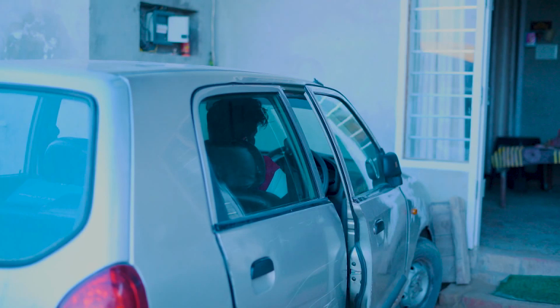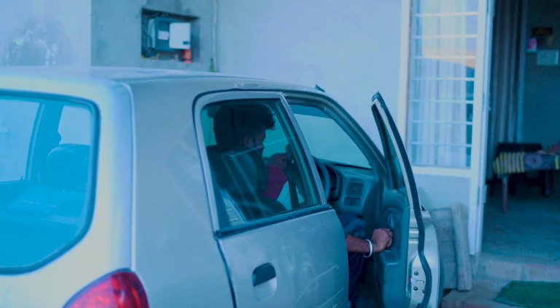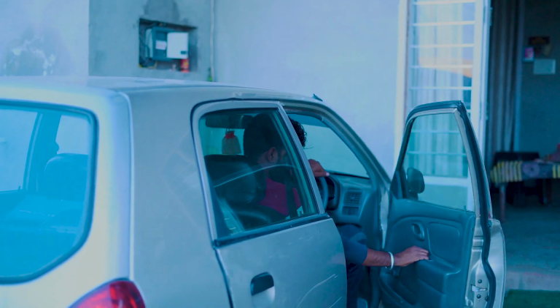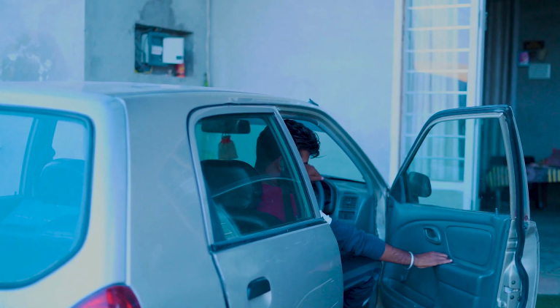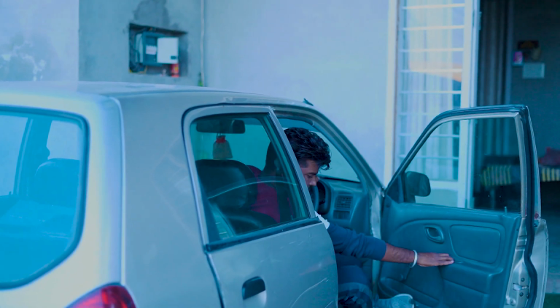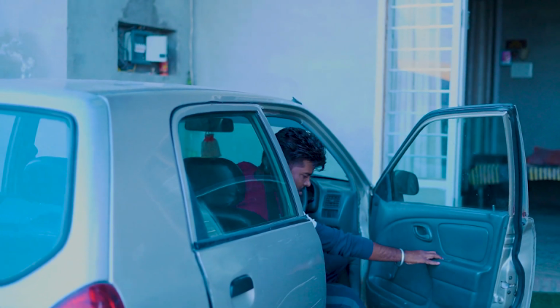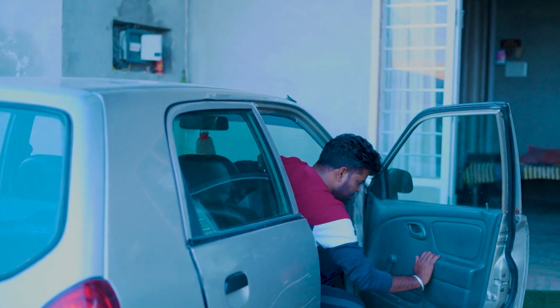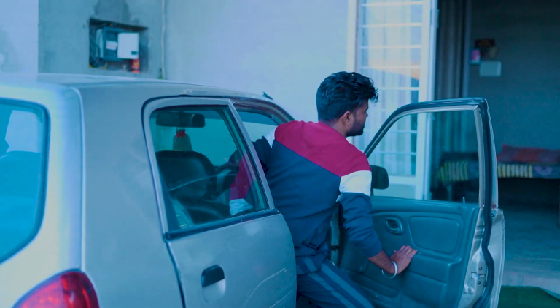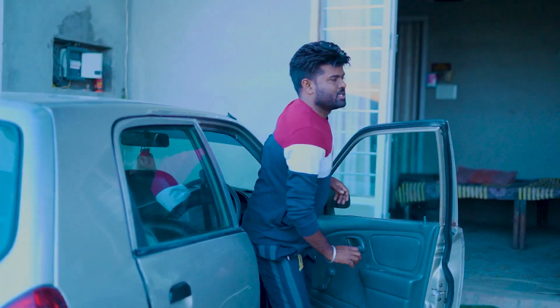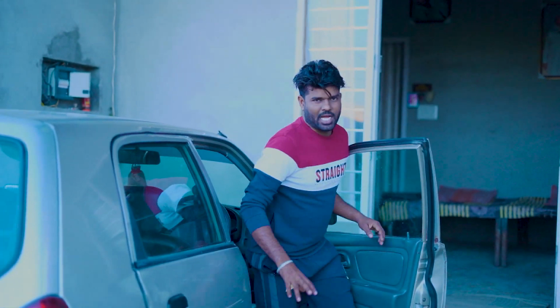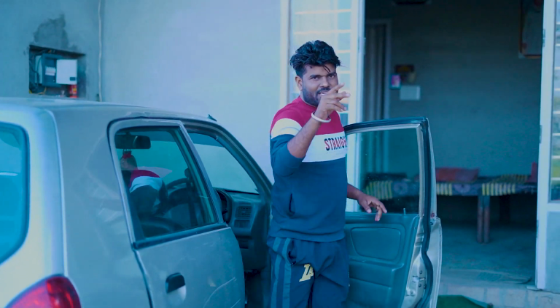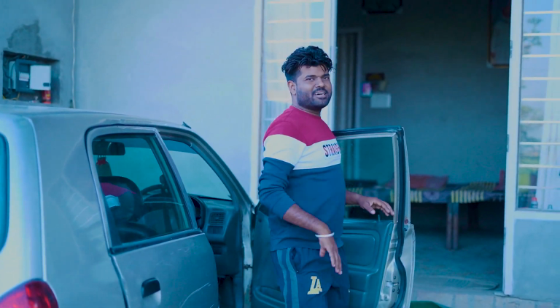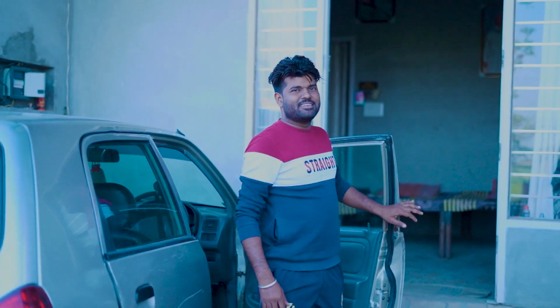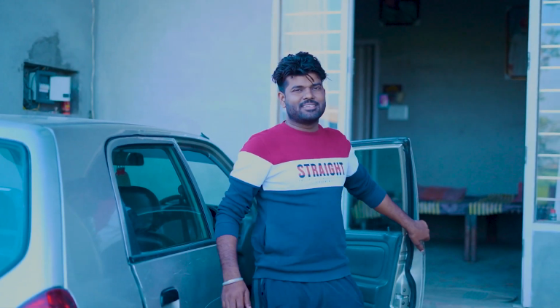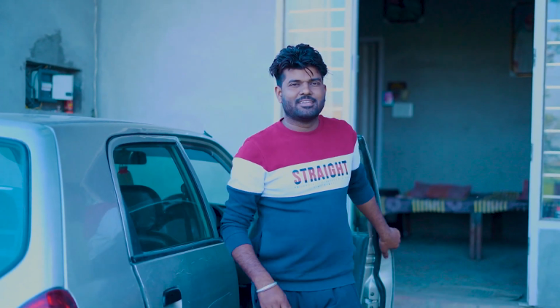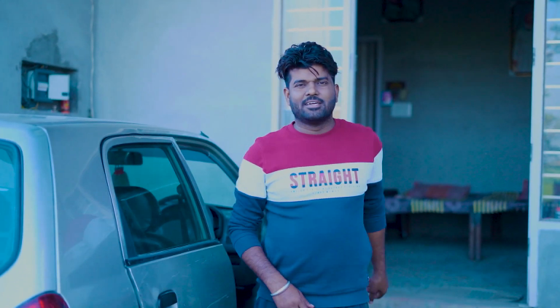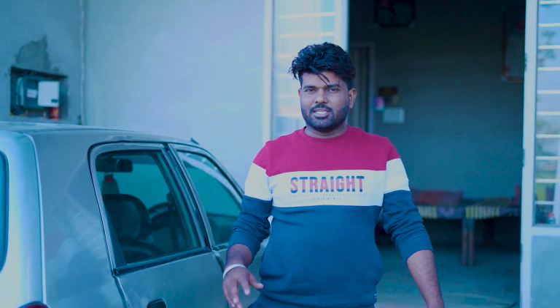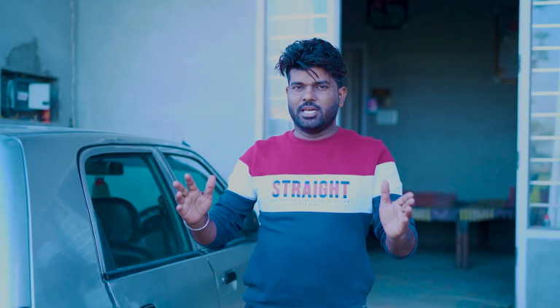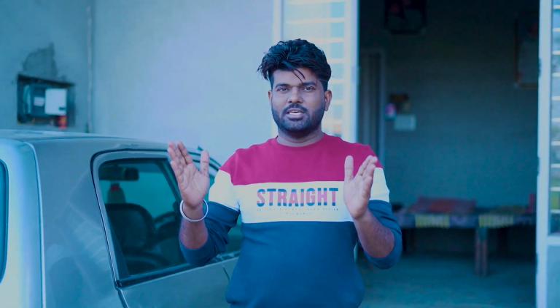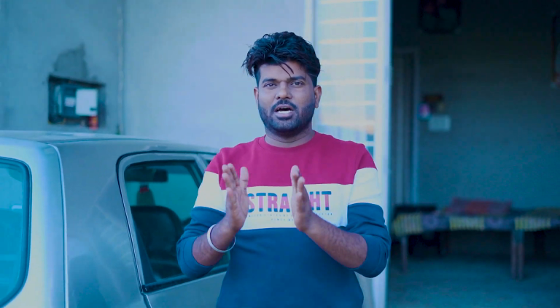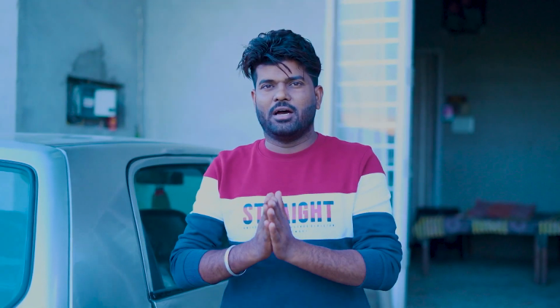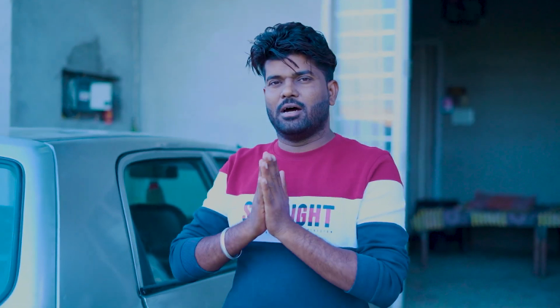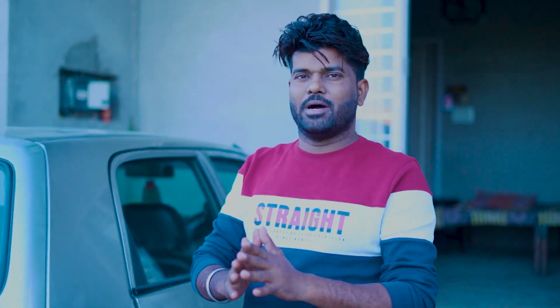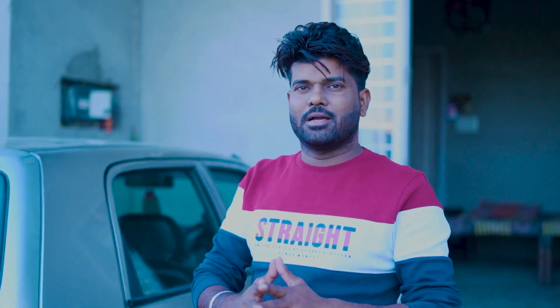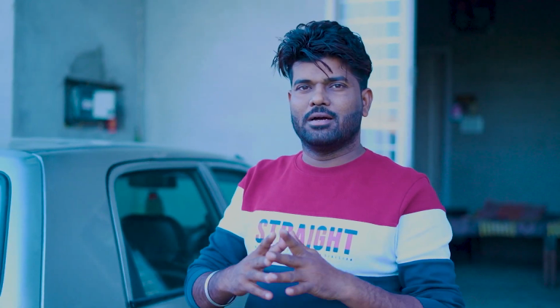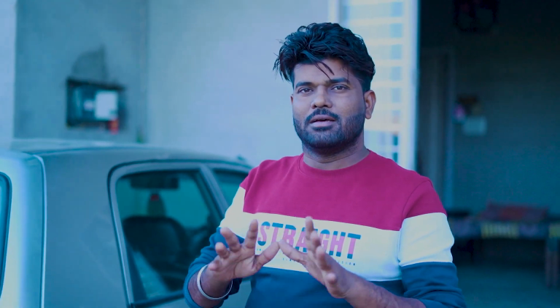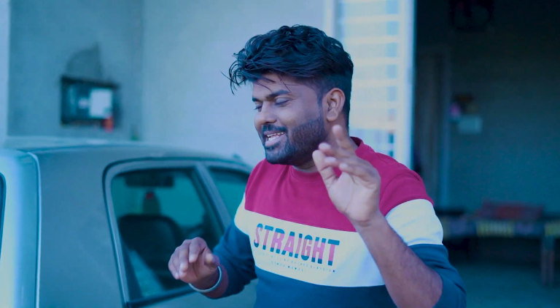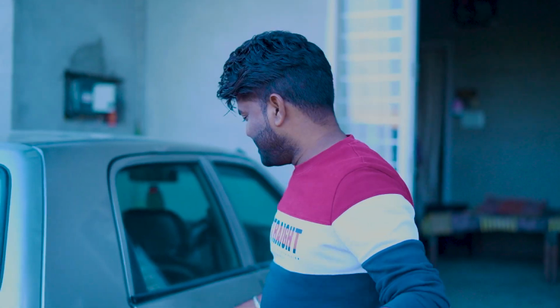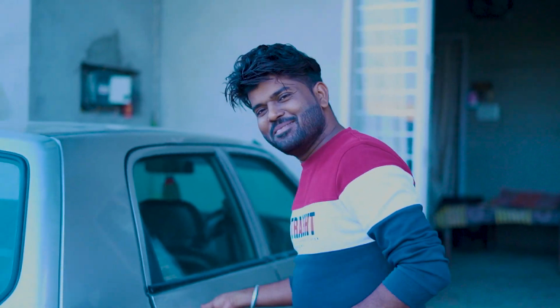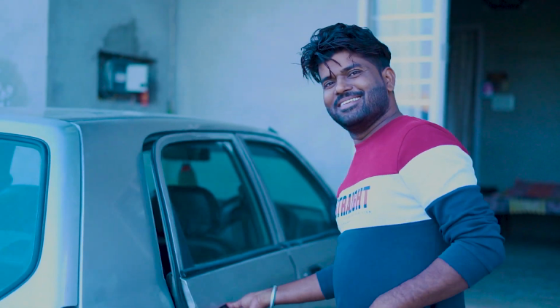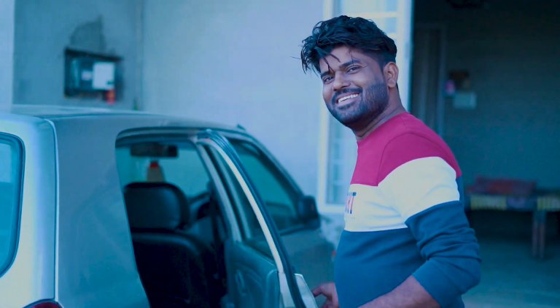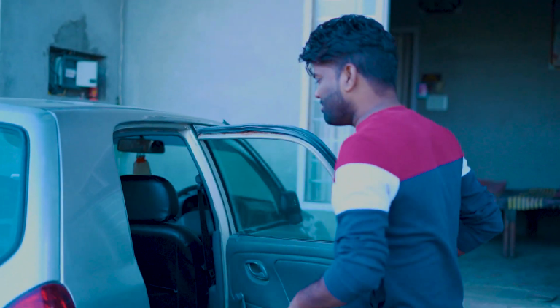Hey, do you know what's going on here? I'm going to show you a park. Let's go.